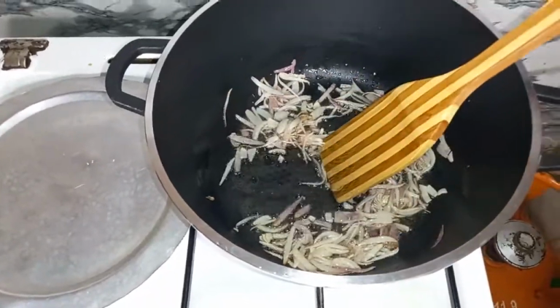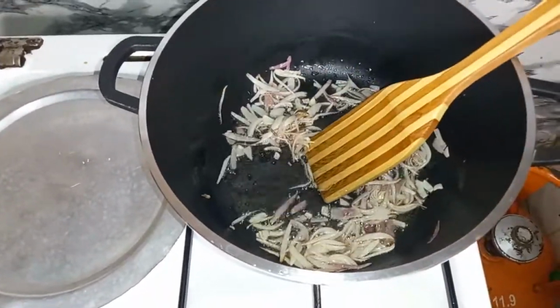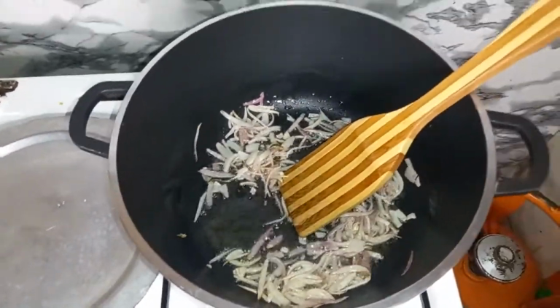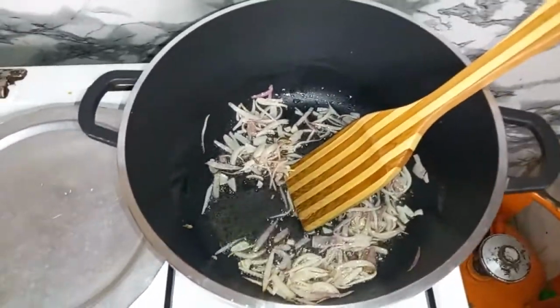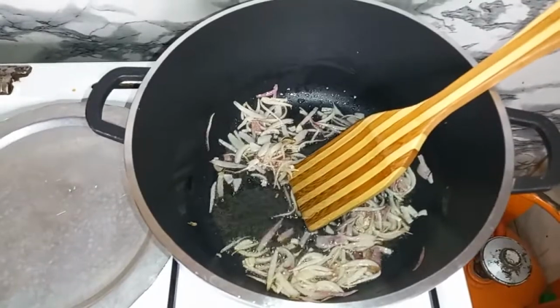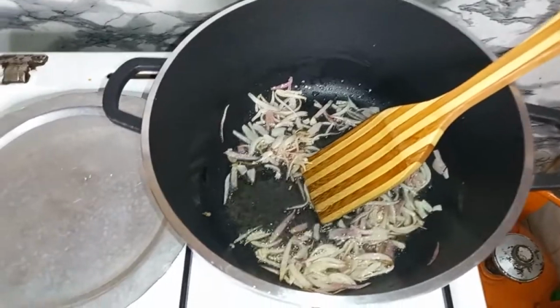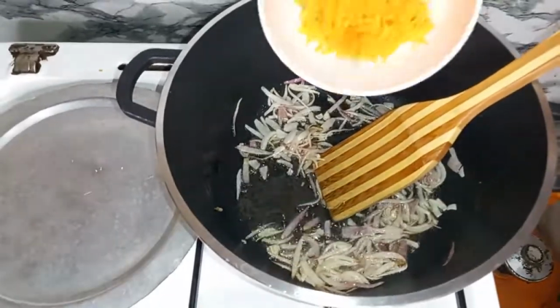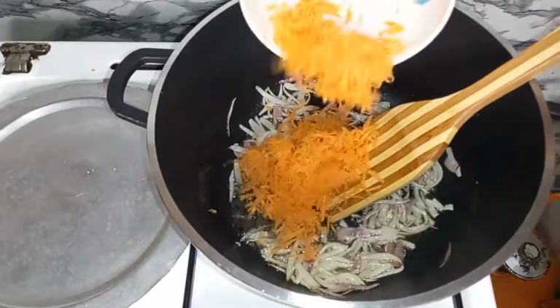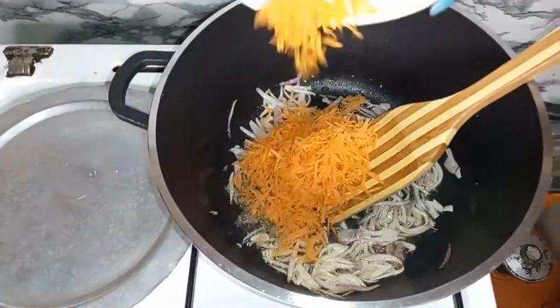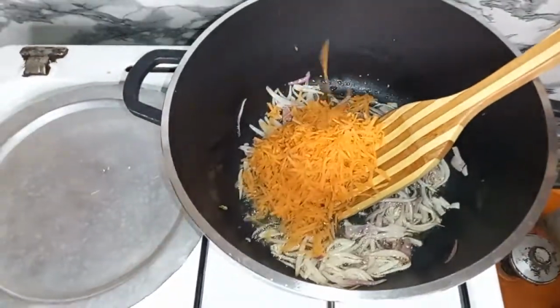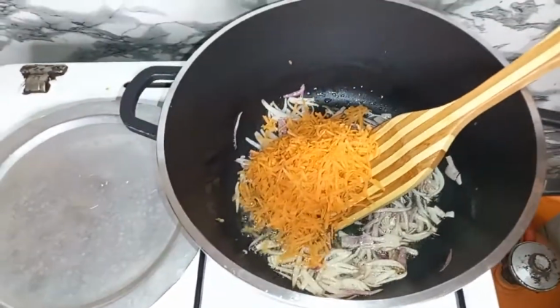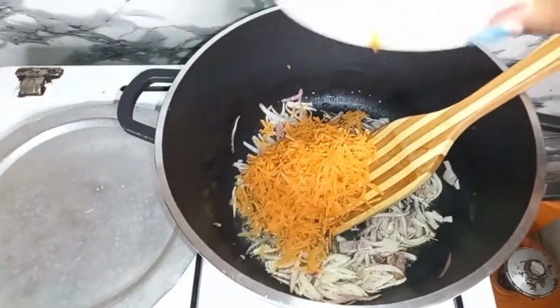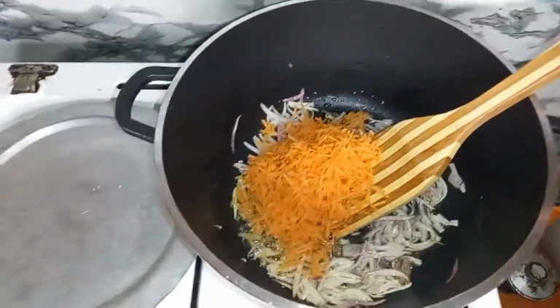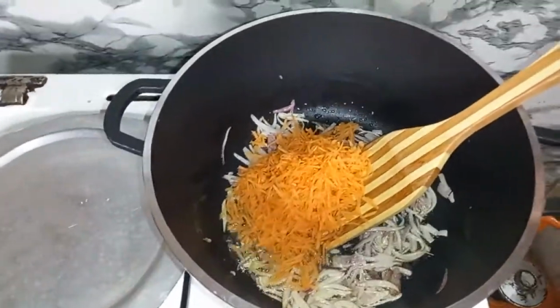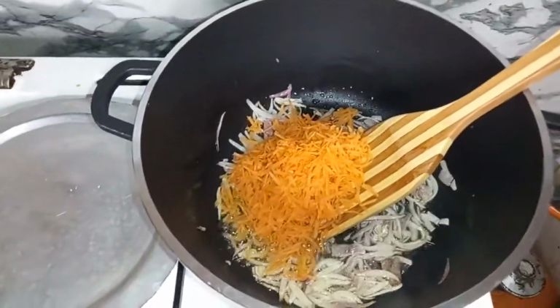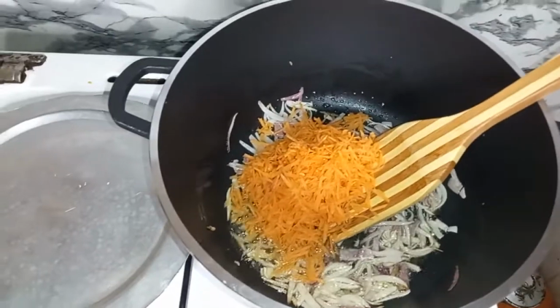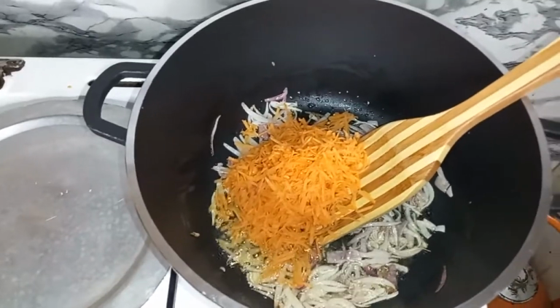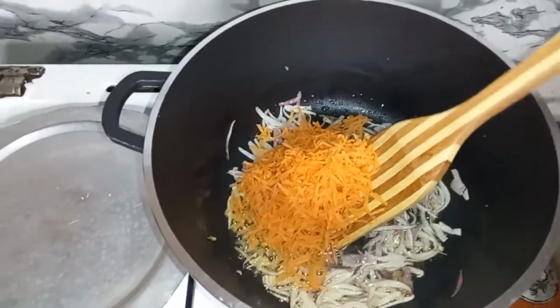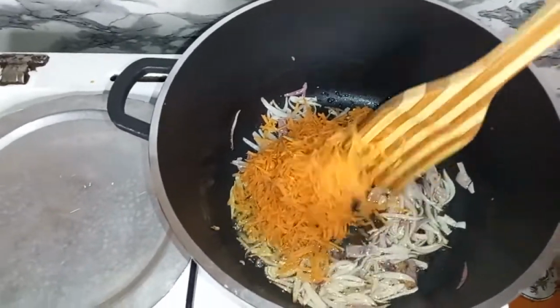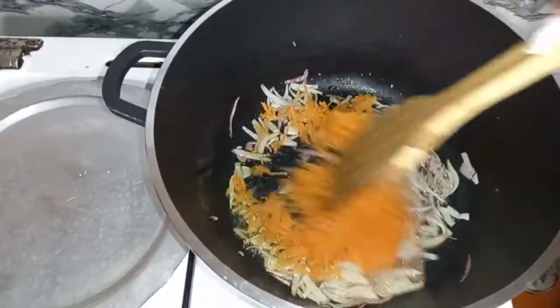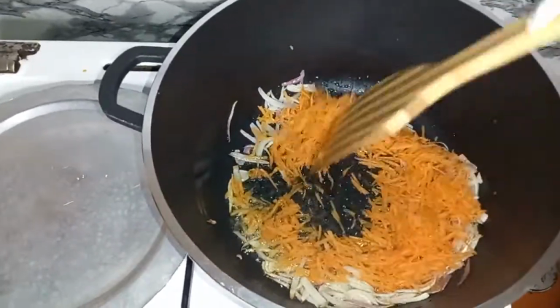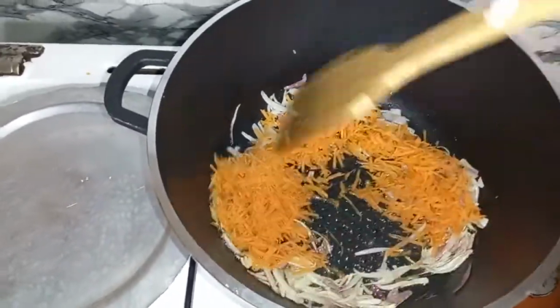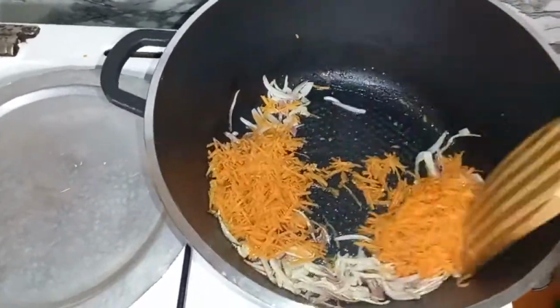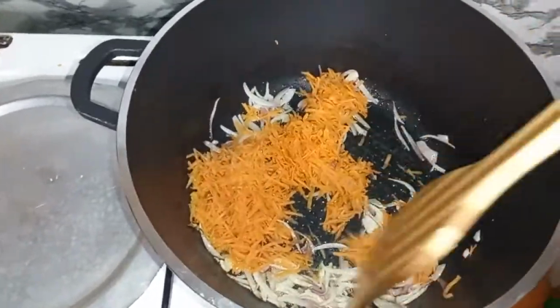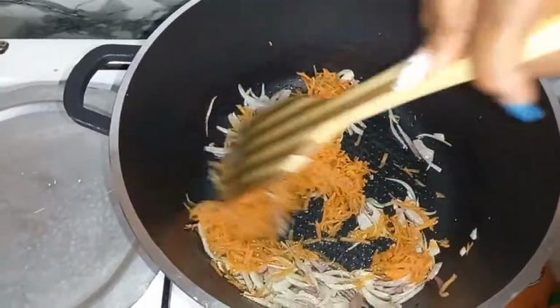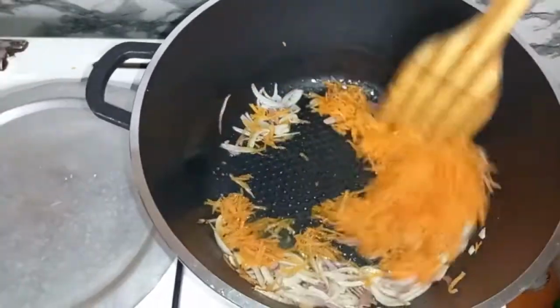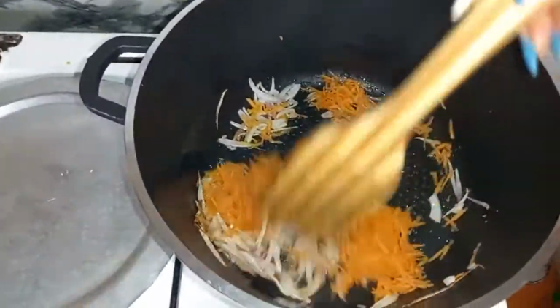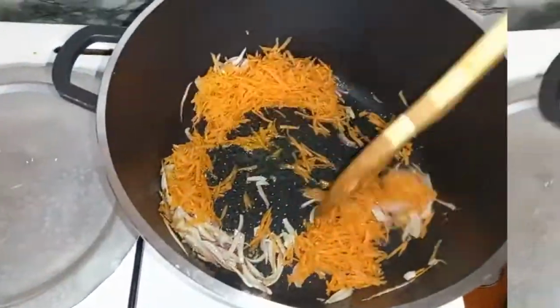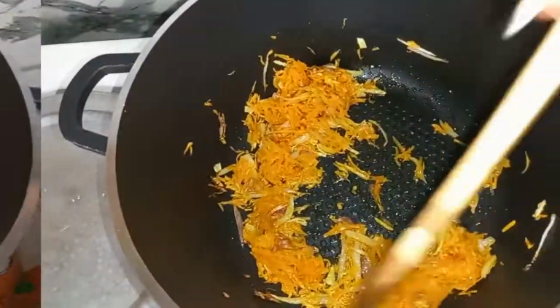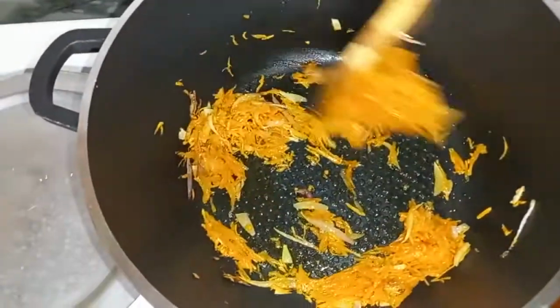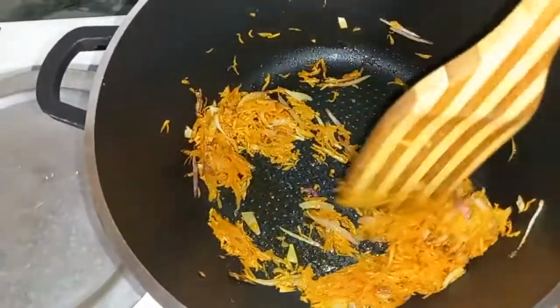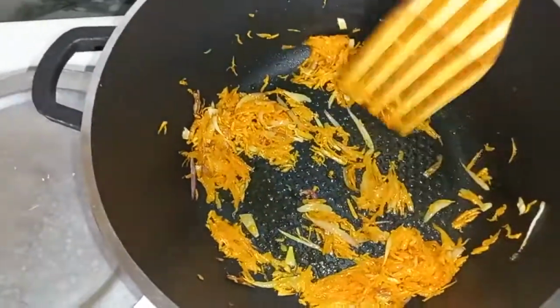At this point I'm going to add in my carrot — this is one grated carrot. We are adding carrots at this point because you want it to produce a nice color for our cabbage.